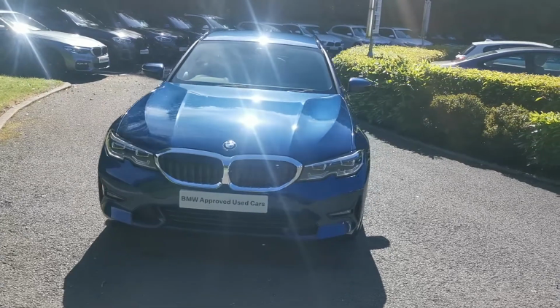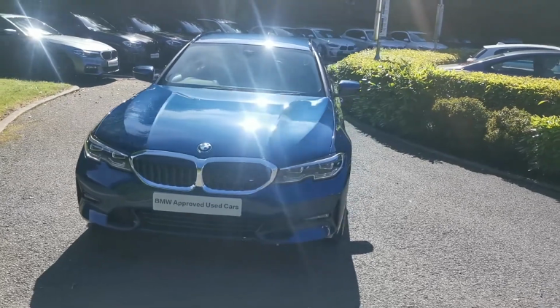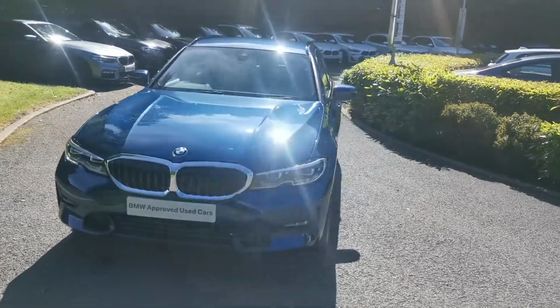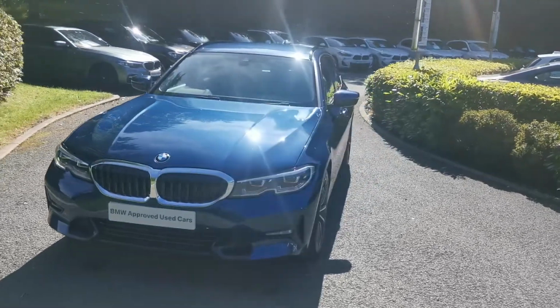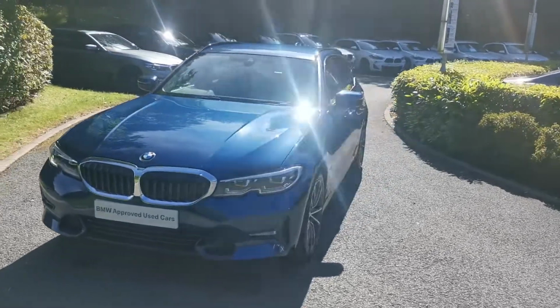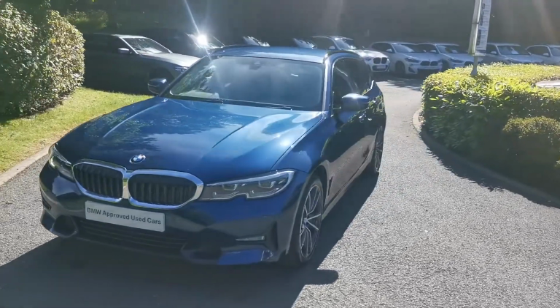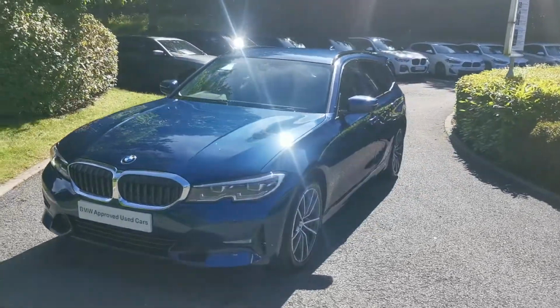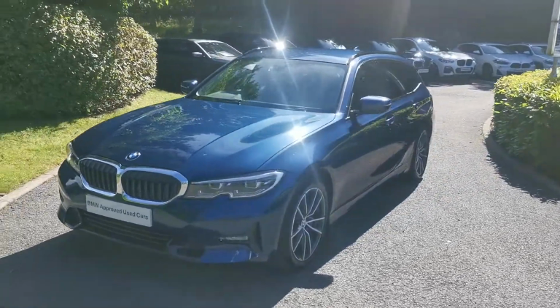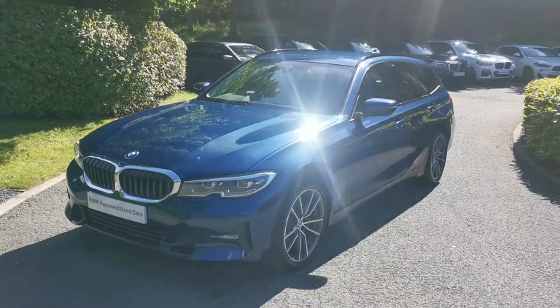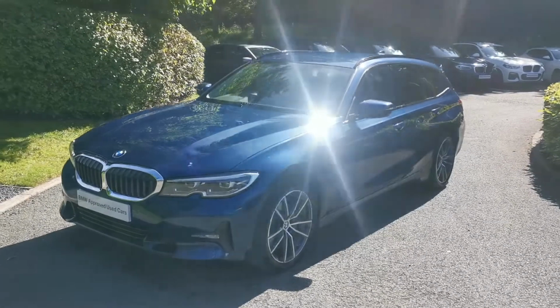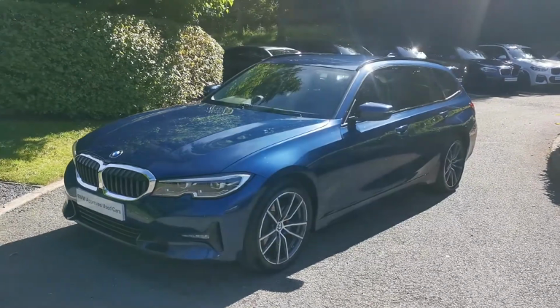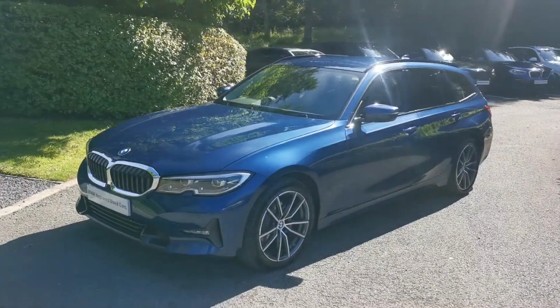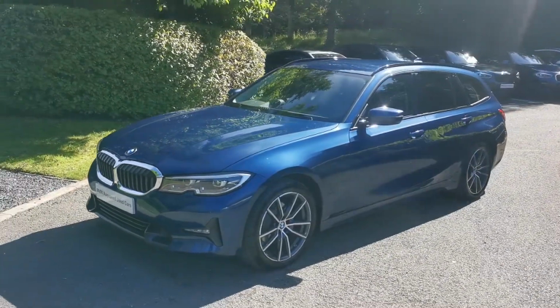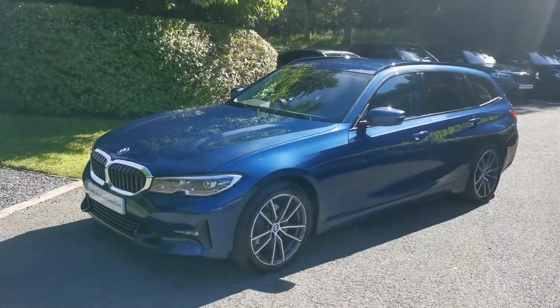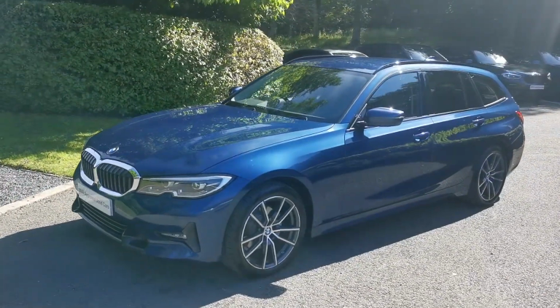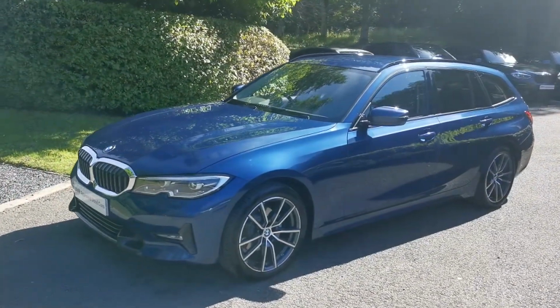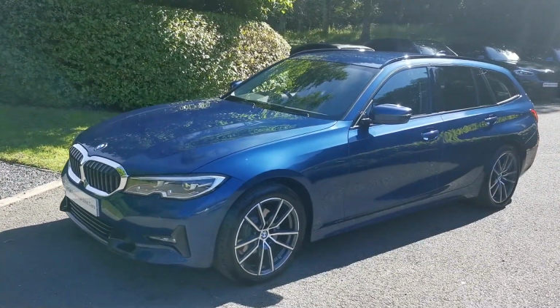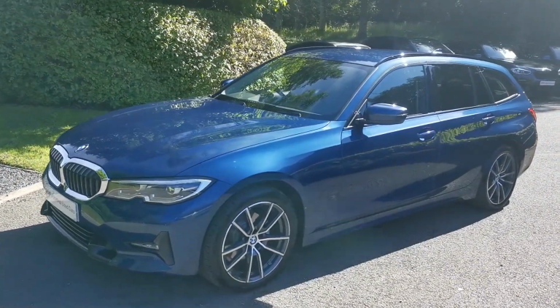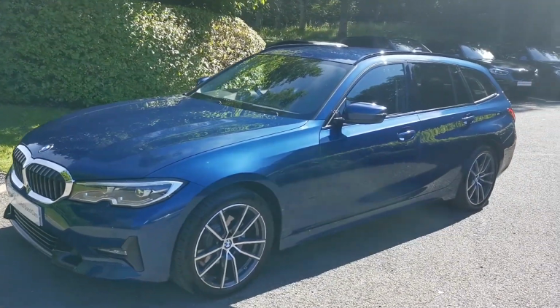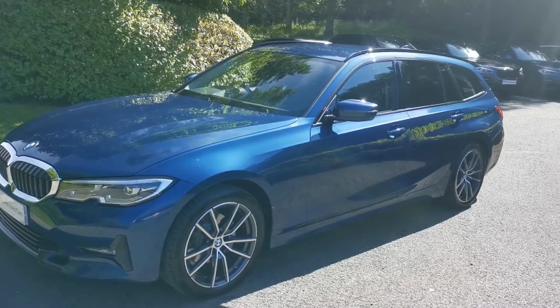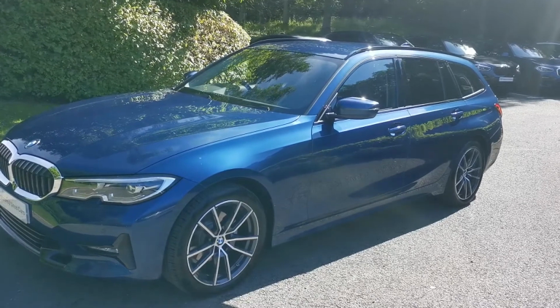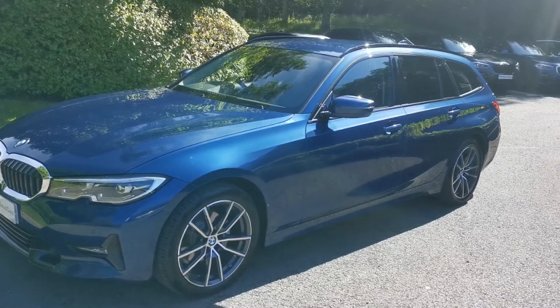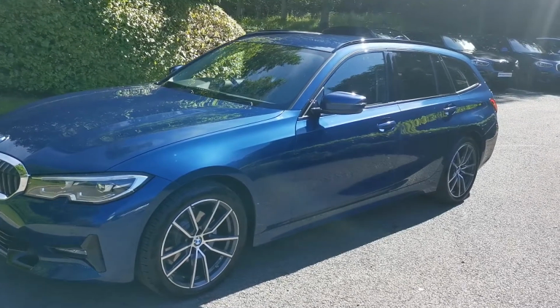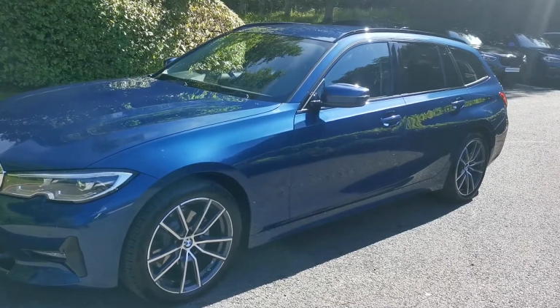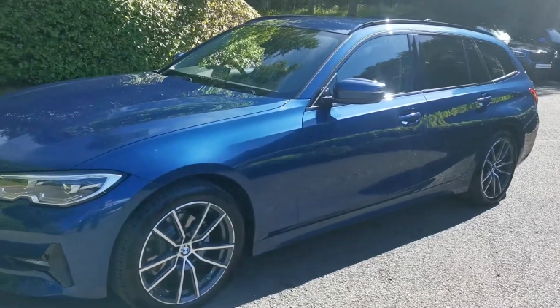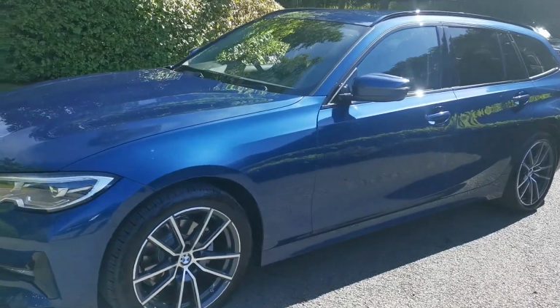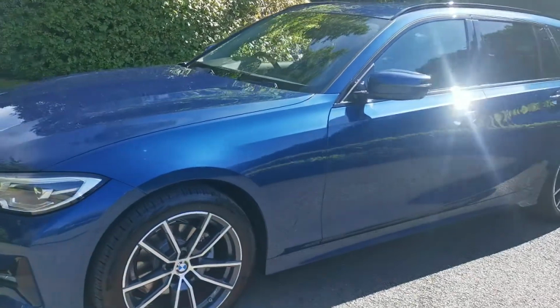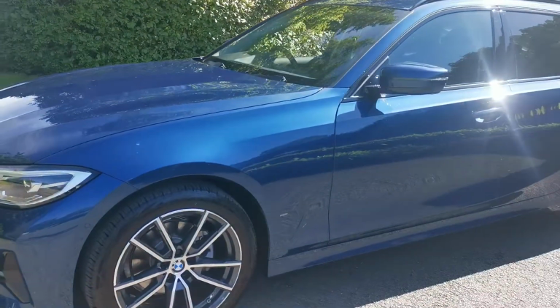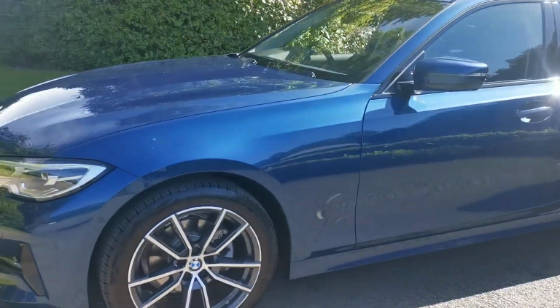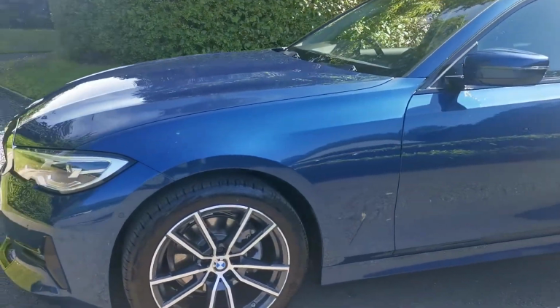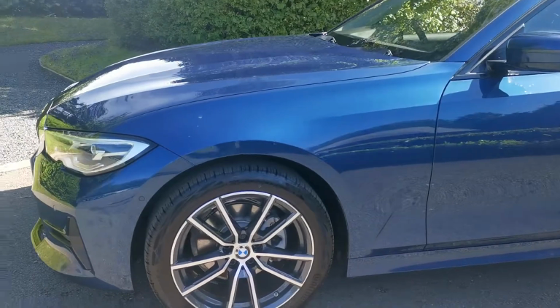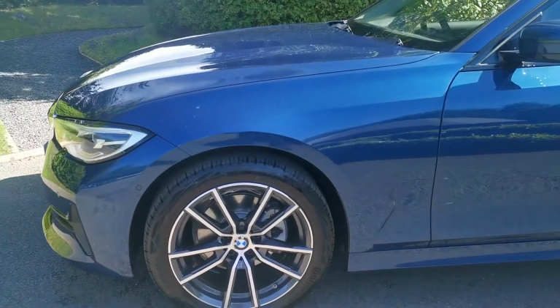Hello and welcome to Lloyd's Selflake's BMW. Today we have this 320d Sport Touring, which is a March 2021 registered vehicle. This car is finished in Phytonic Blue Metallic, and has the 18-inch double spoke alloy wheels with a bi-colour finish to them.